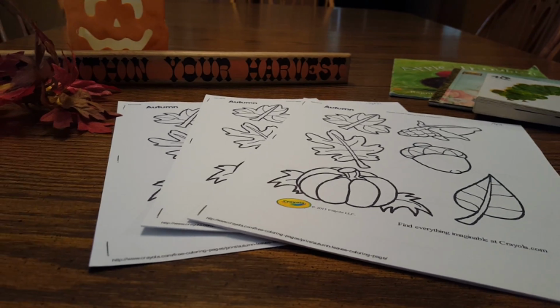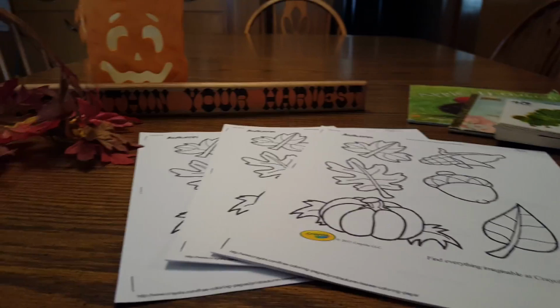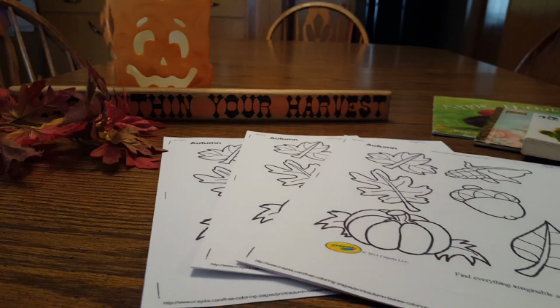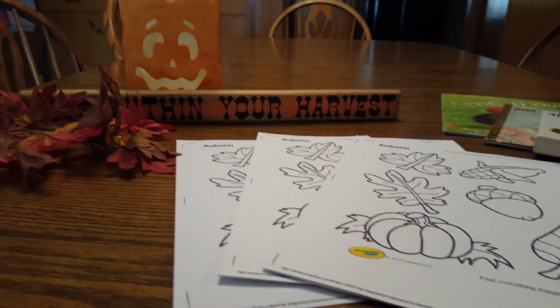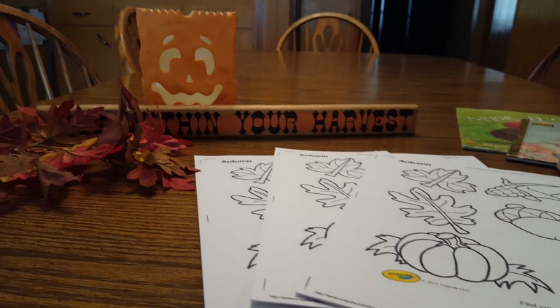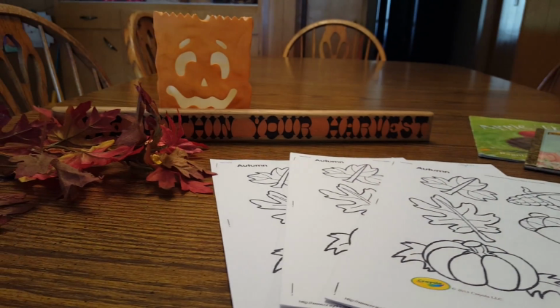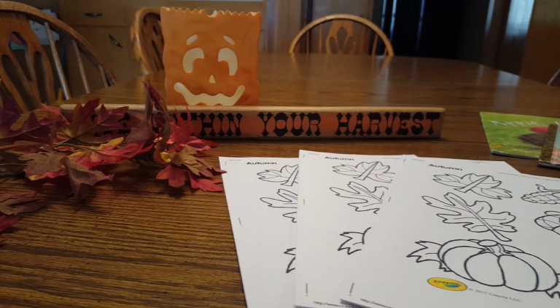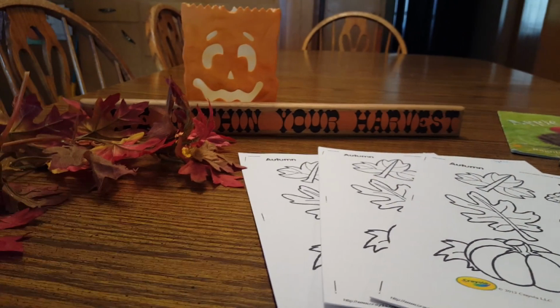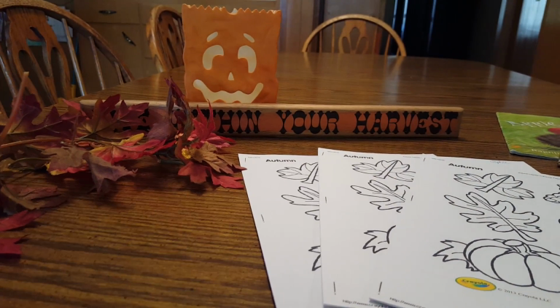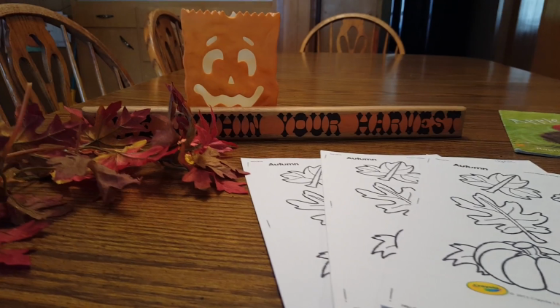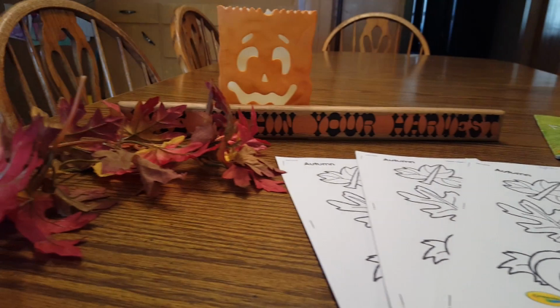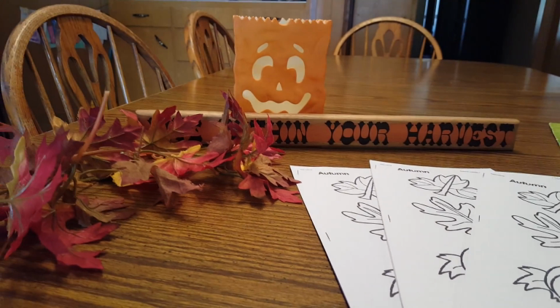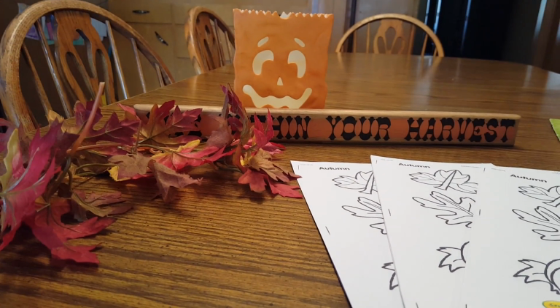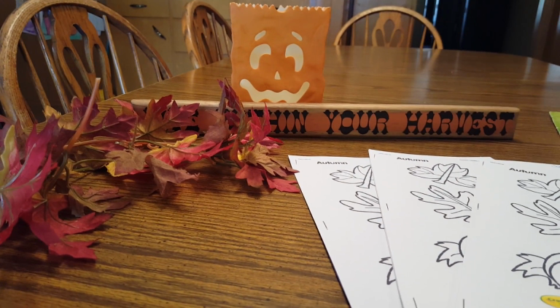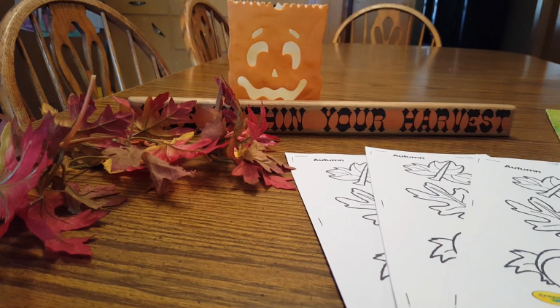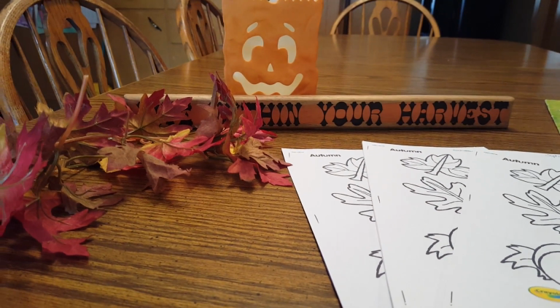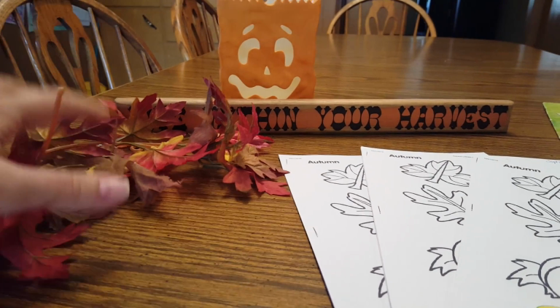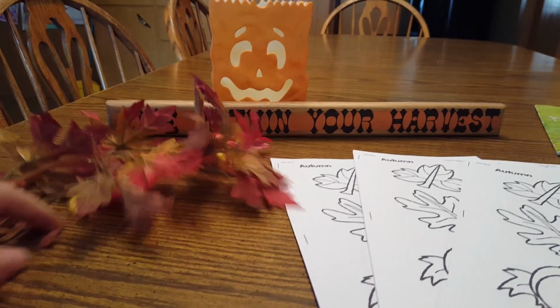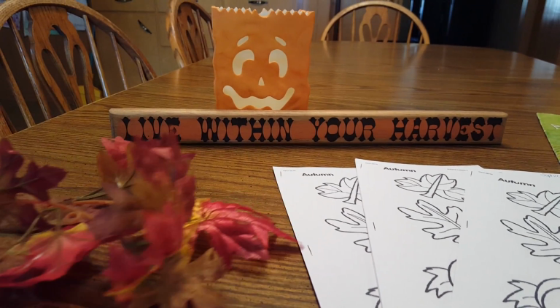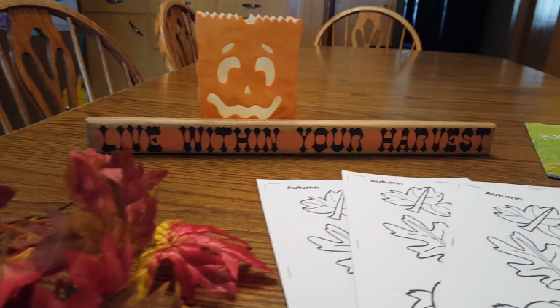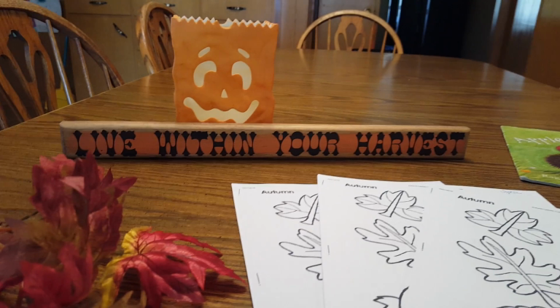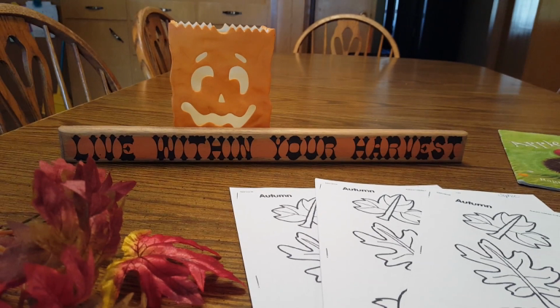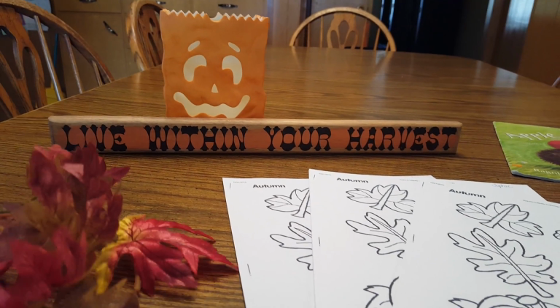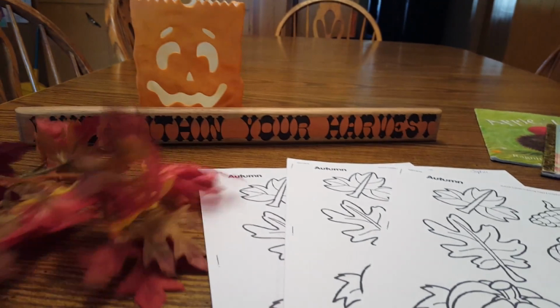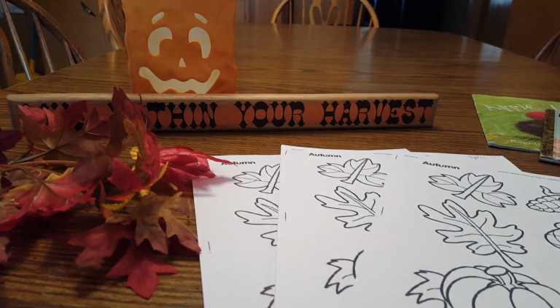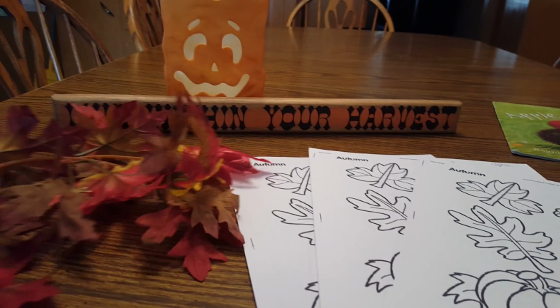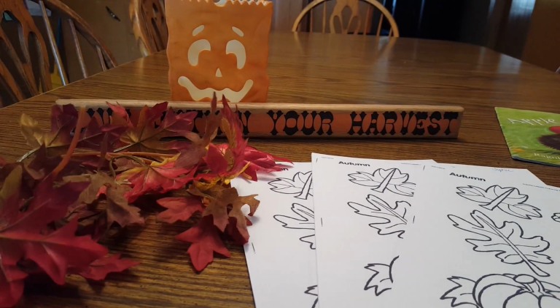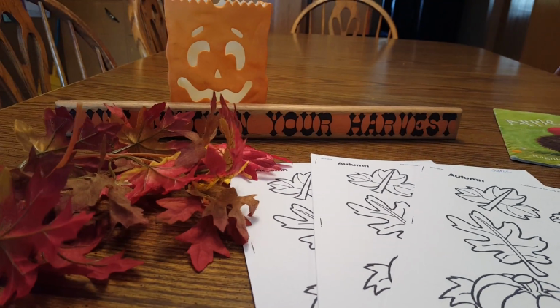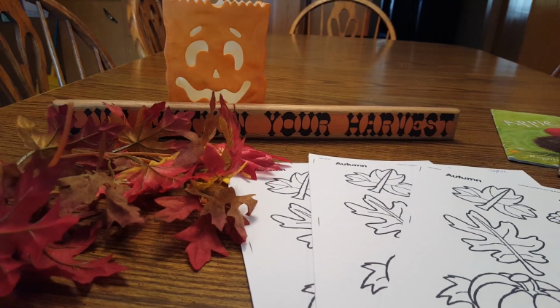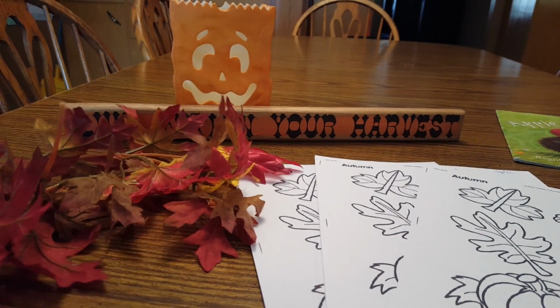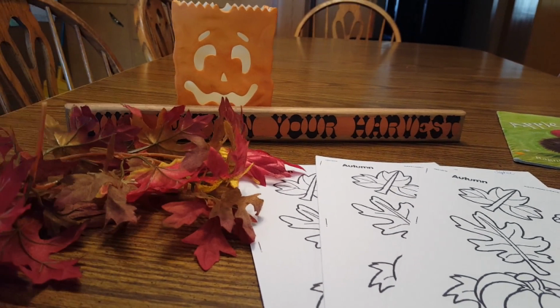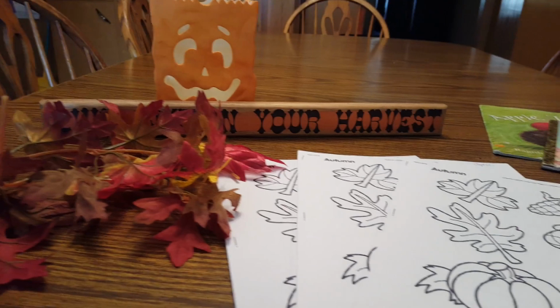Hello! We're doing a leaf study today, my girls and I. It's October and it feels beautiful outside. It says 'live within your harvest' and I just put a few leaves here. I don't have any from outside but this is just to show you.